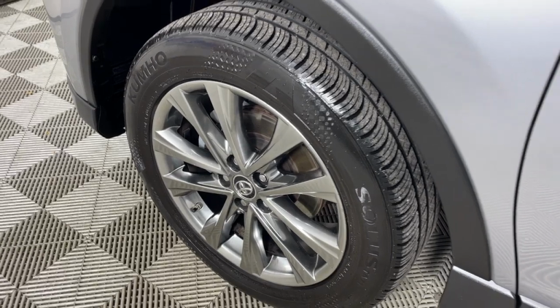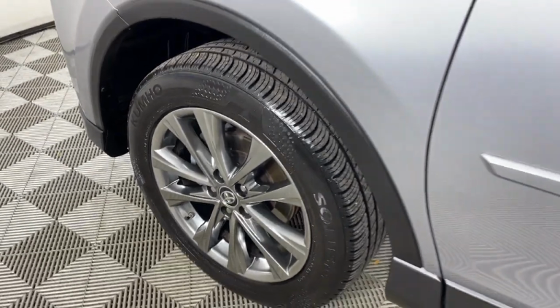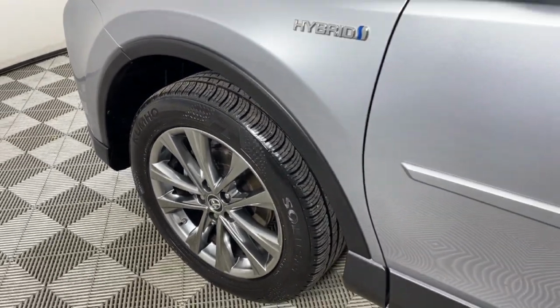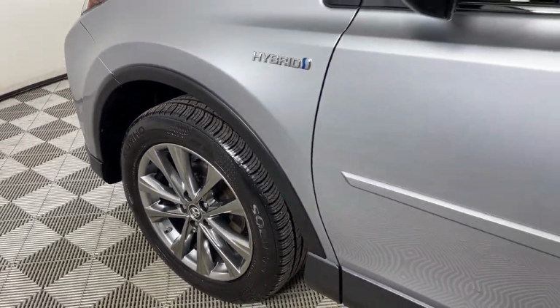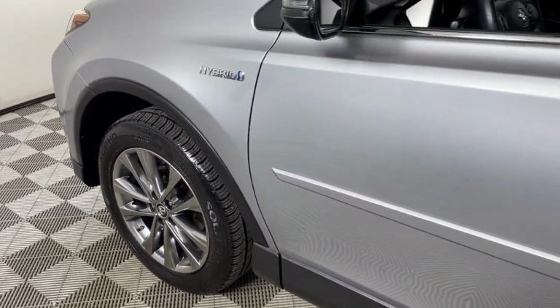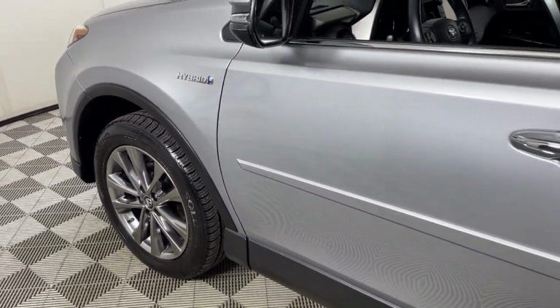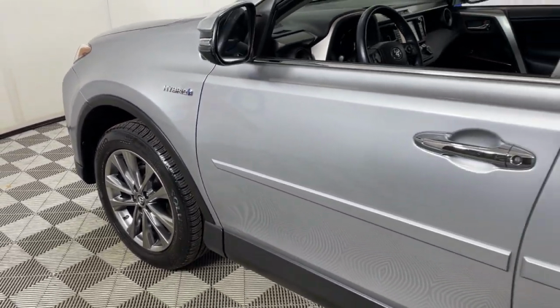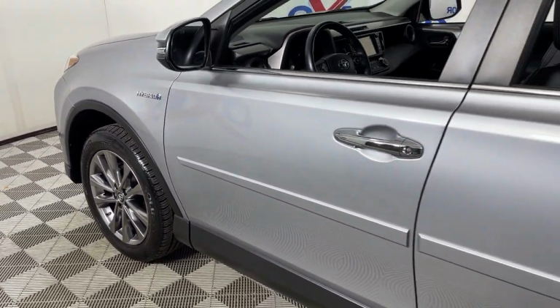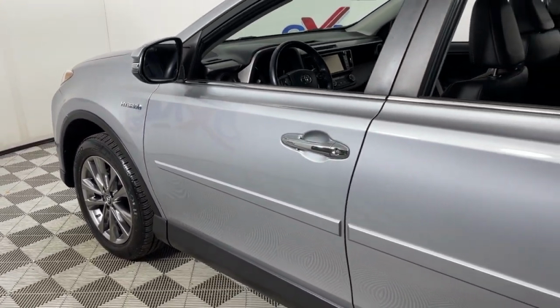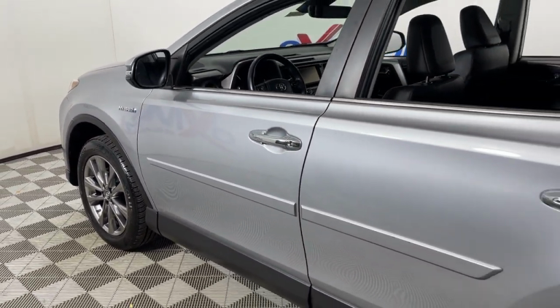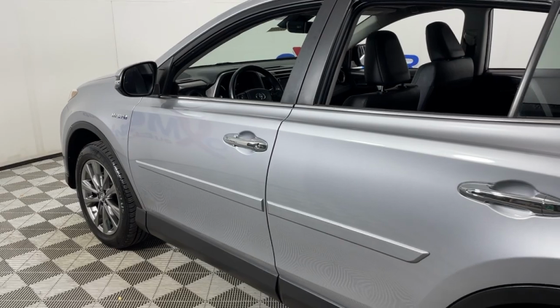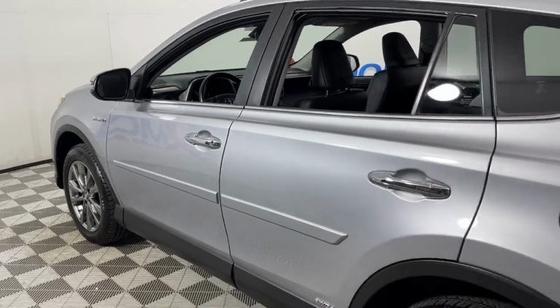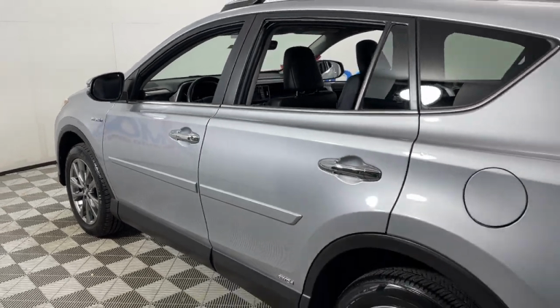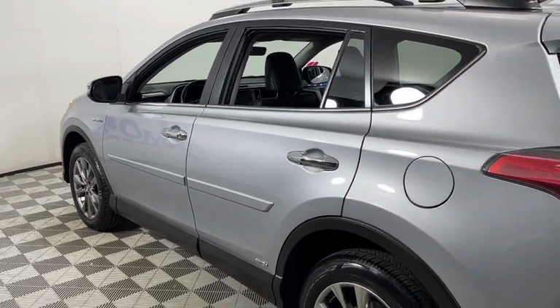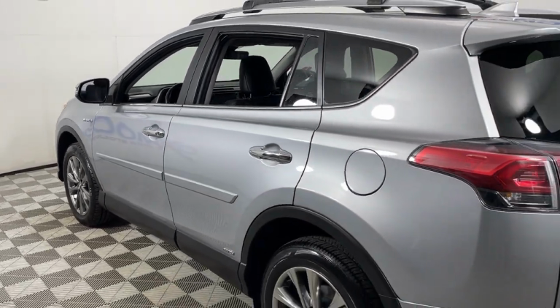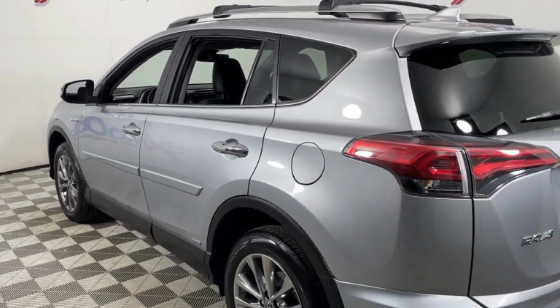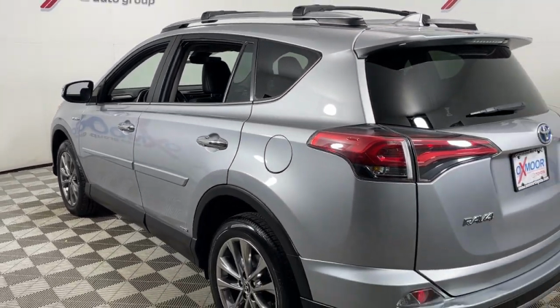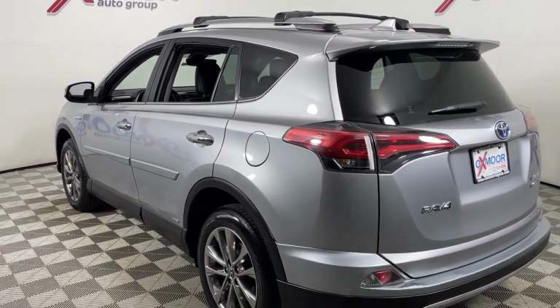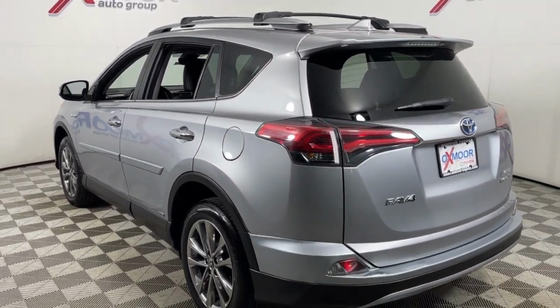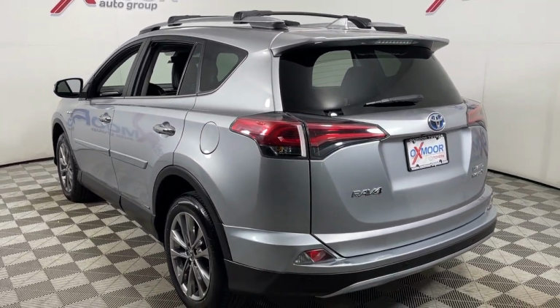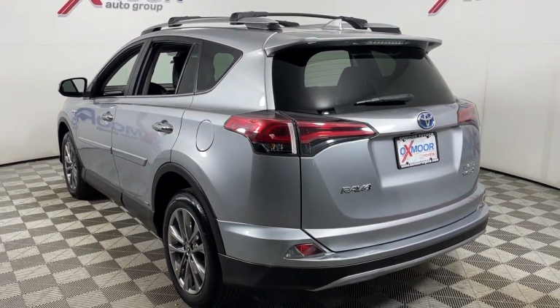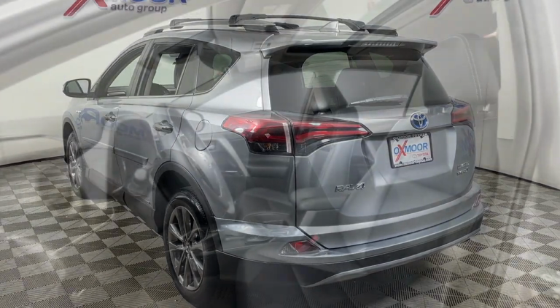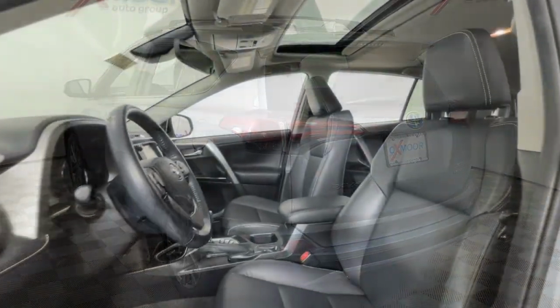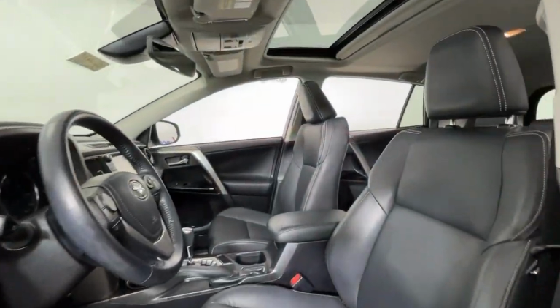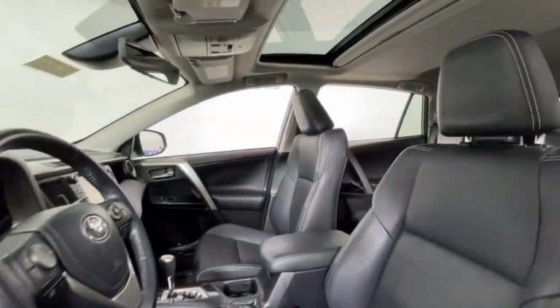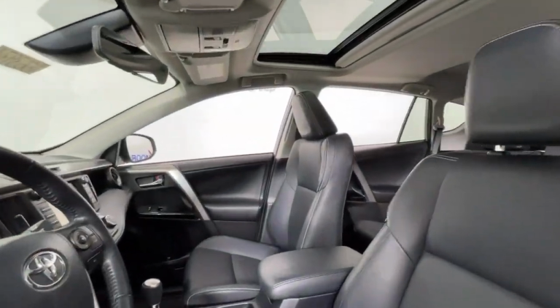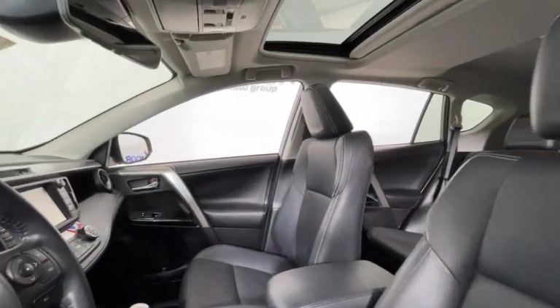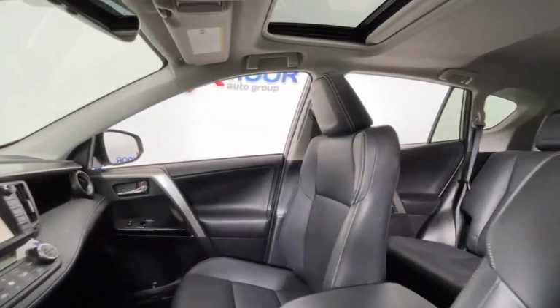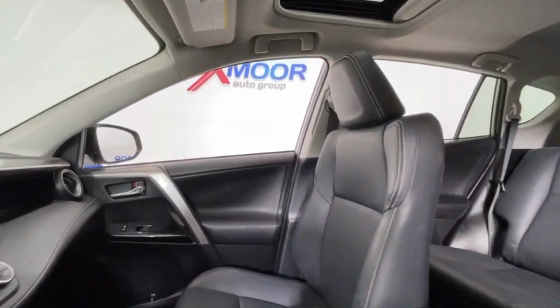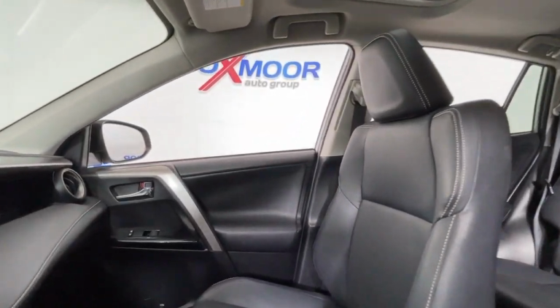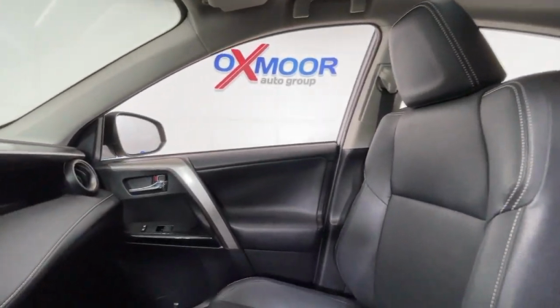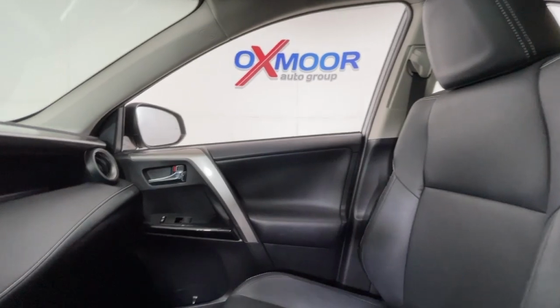Your next car could be the 2017 Toyota RAV4 Hybrid. With less than 100,000 miles on the odometer, this vehicle stands out from the rest. Take a closer look at this sporty and super-efficient RAV4 Hybrid.